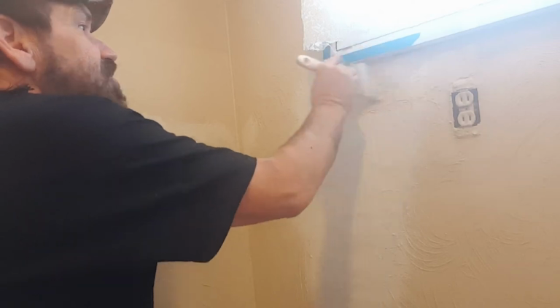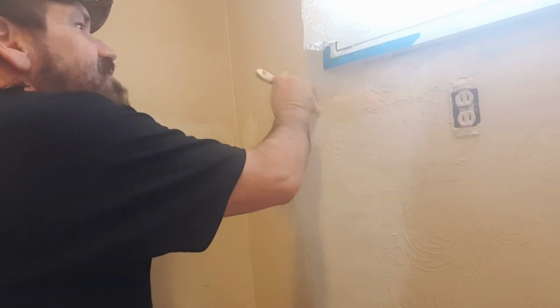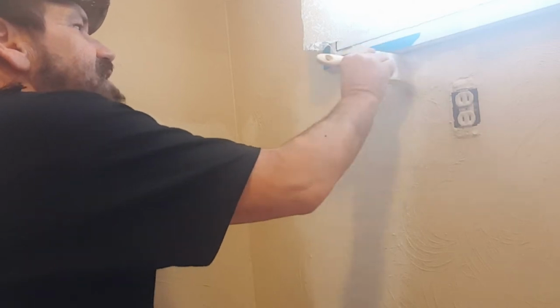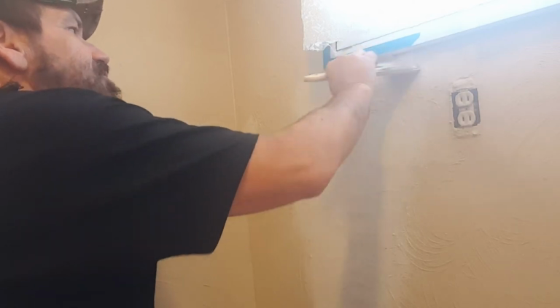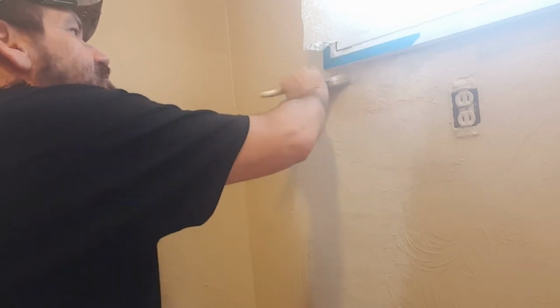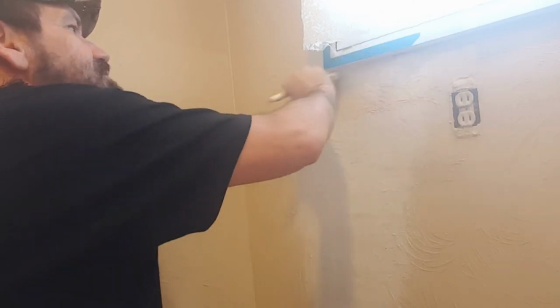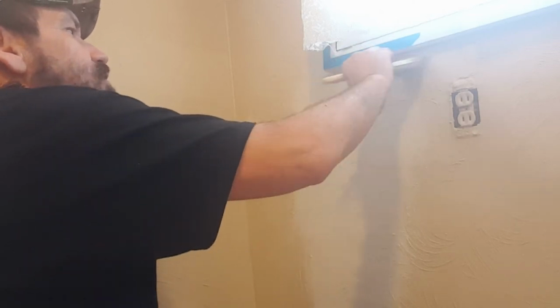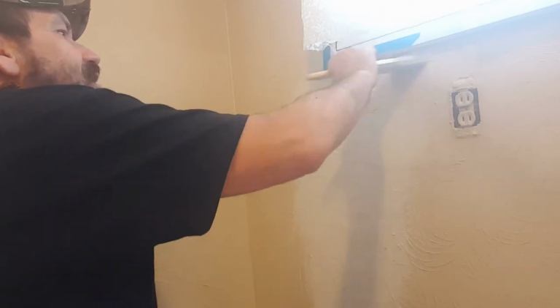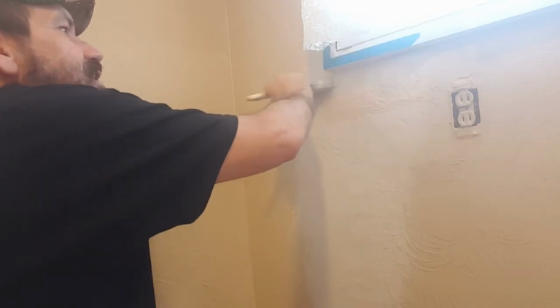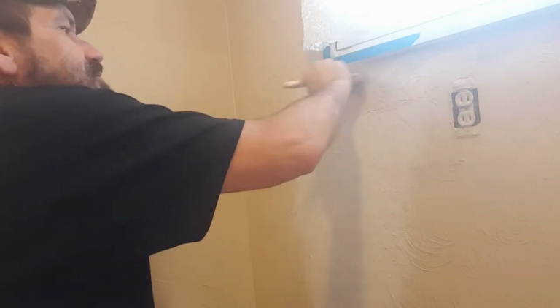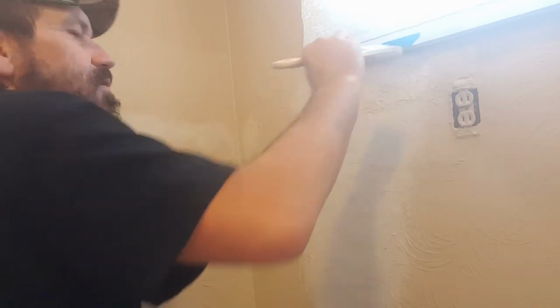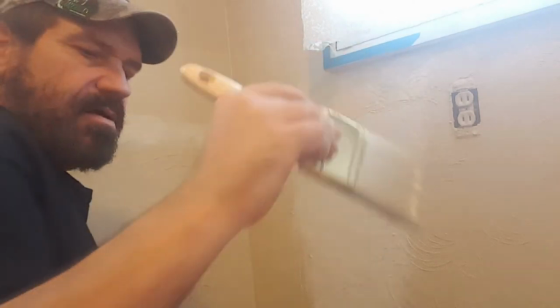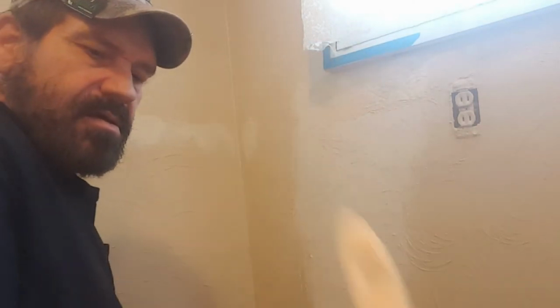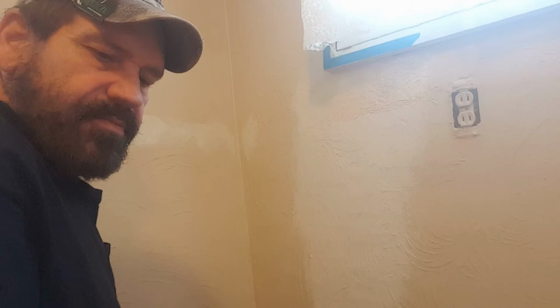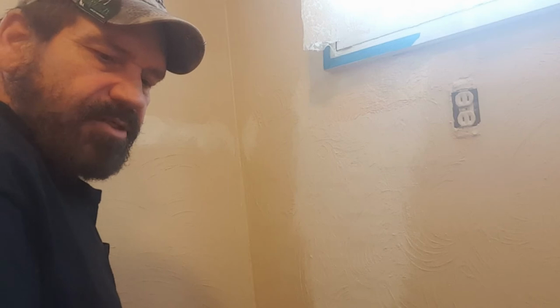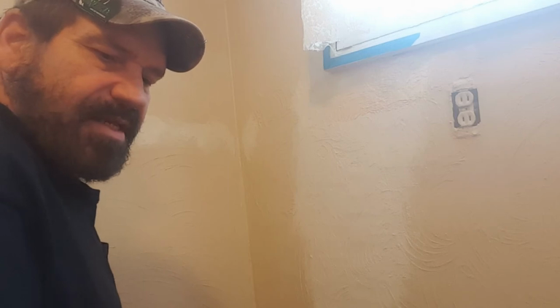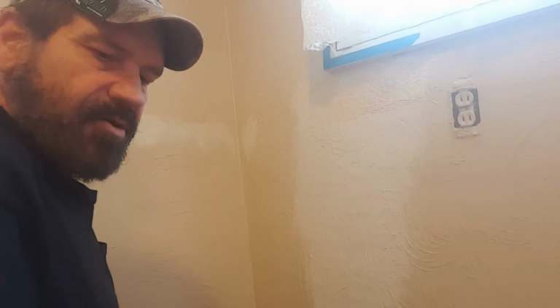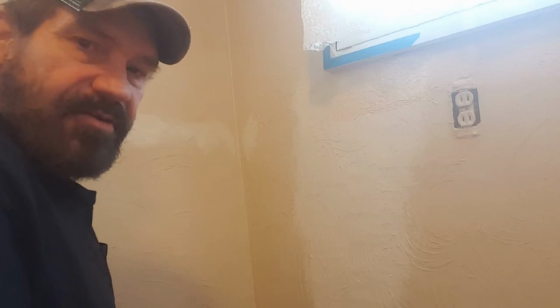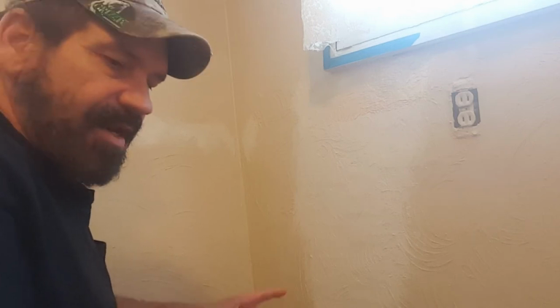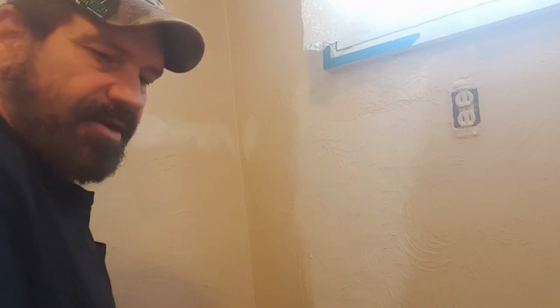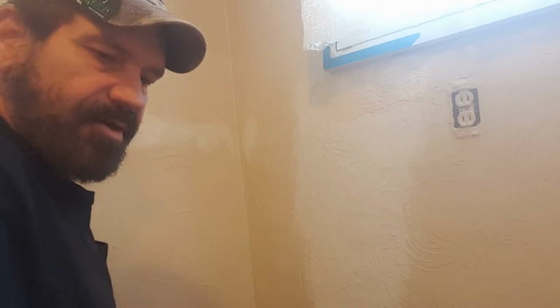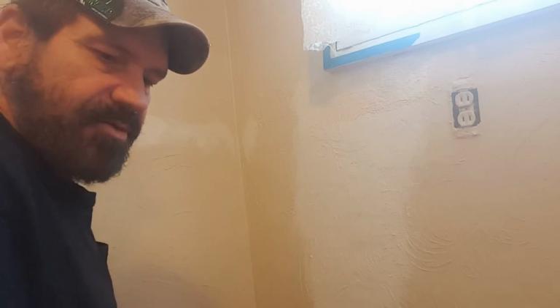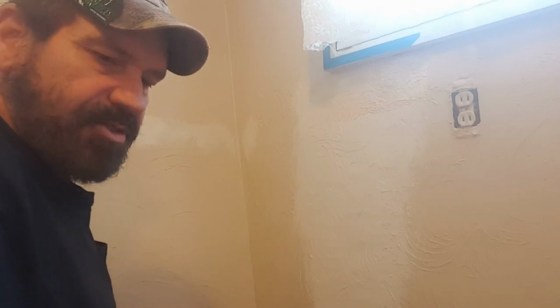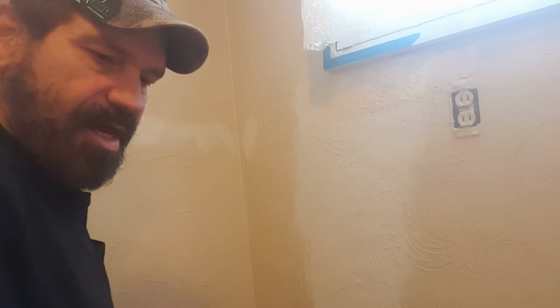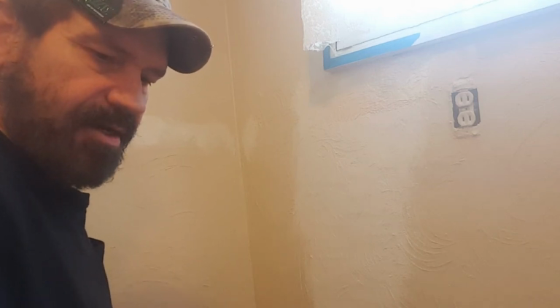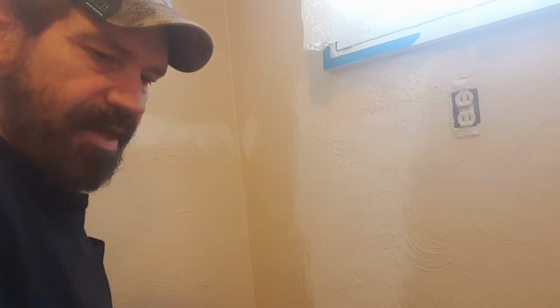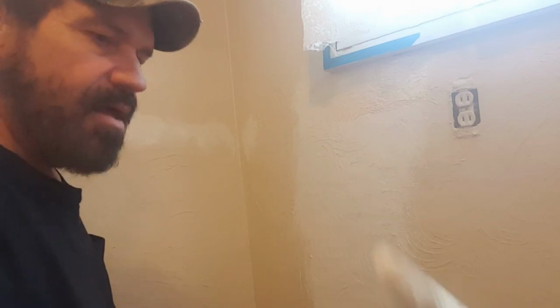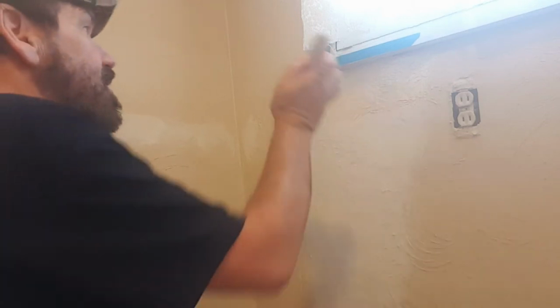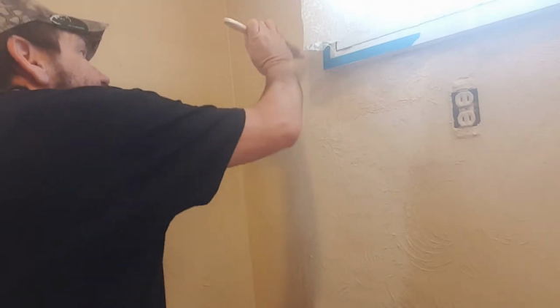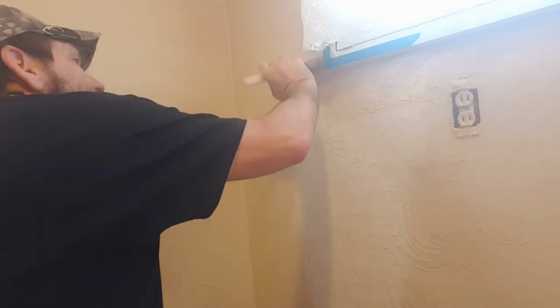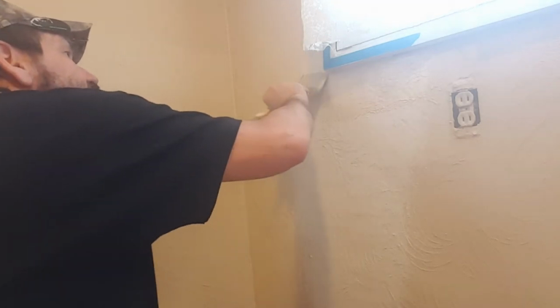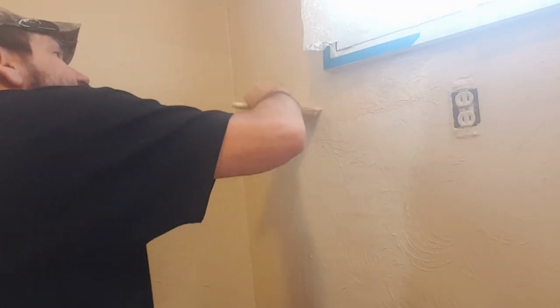Just to give myself a guide where I don't have to cut in as carefully — just make it easier on myself. I've got it down here on the trim too, which I'll show you guys in a little bit. Let's just get some paint on this.